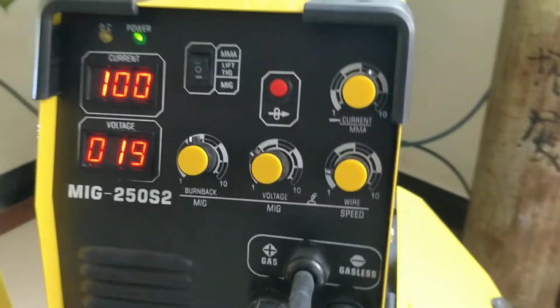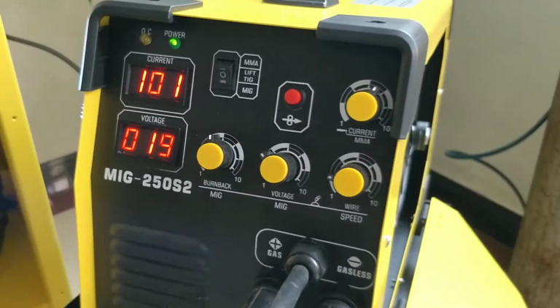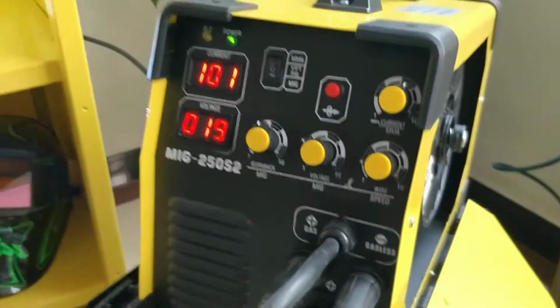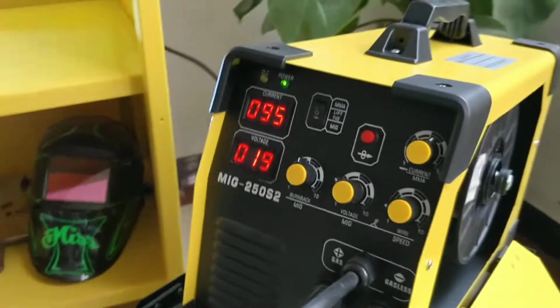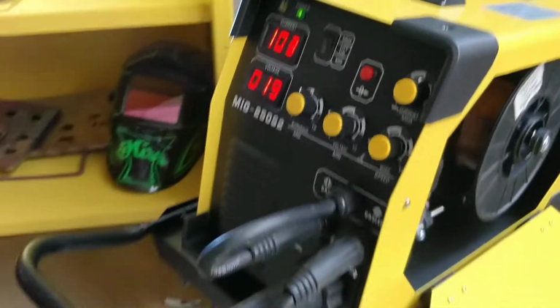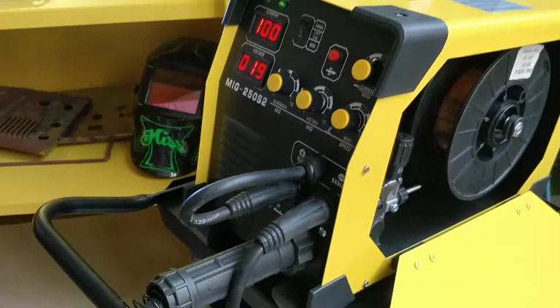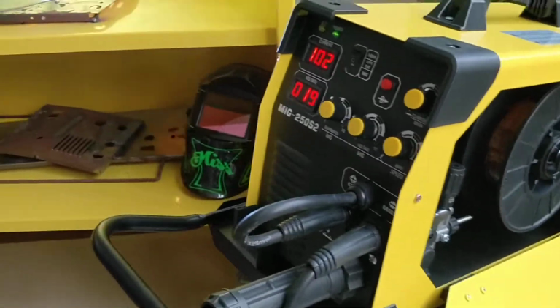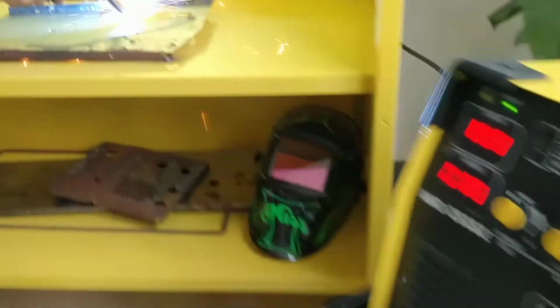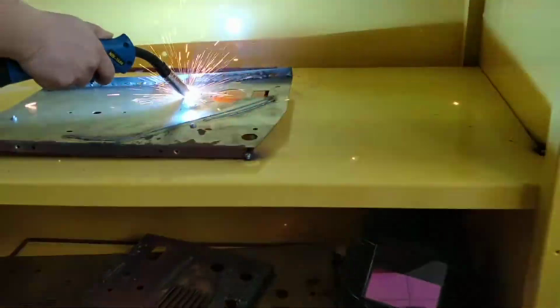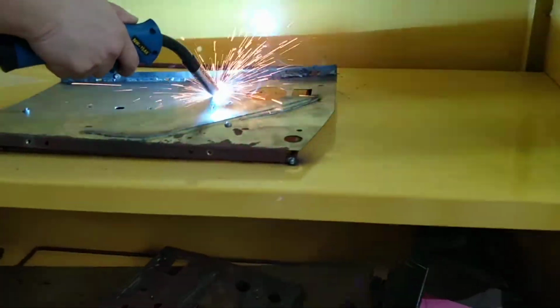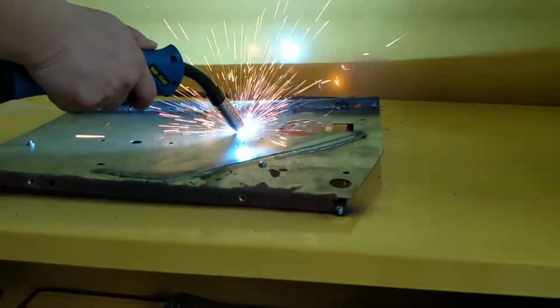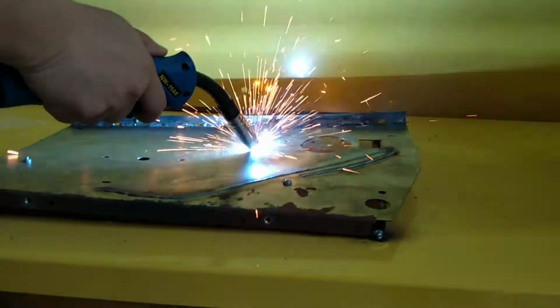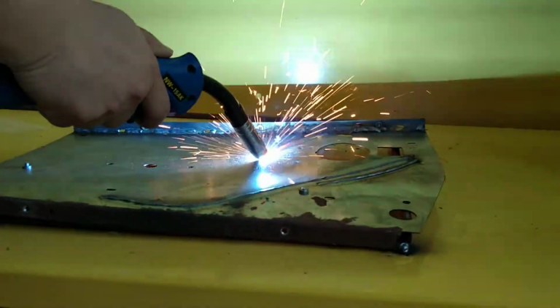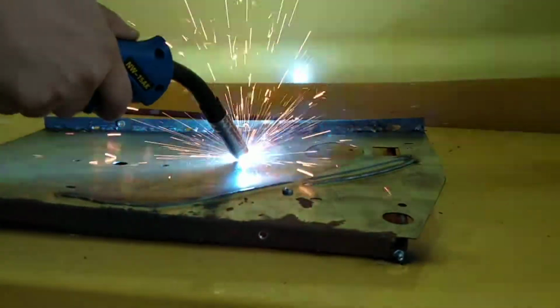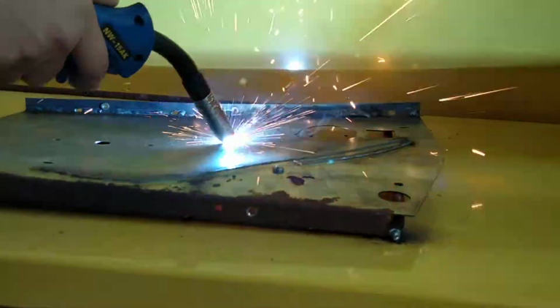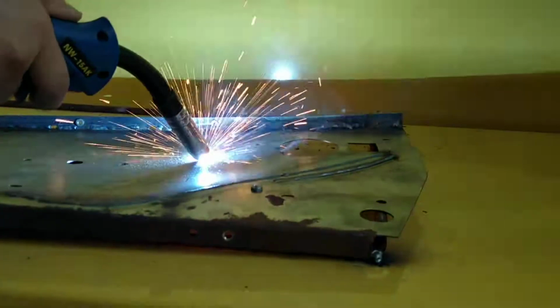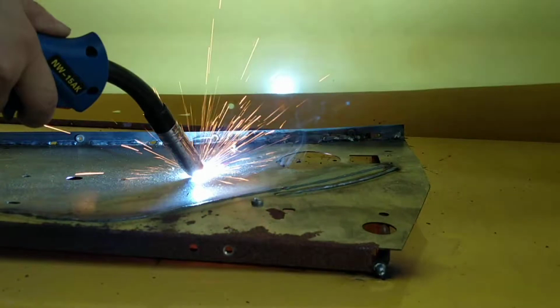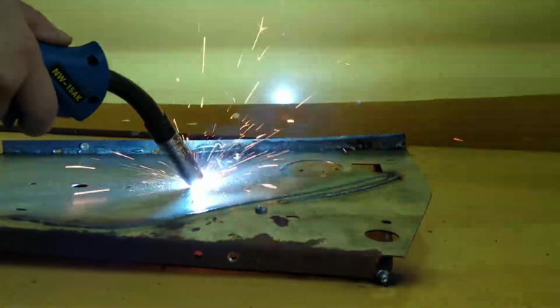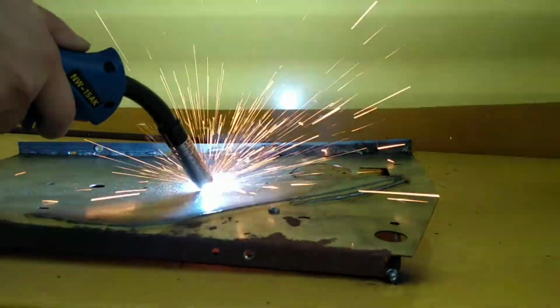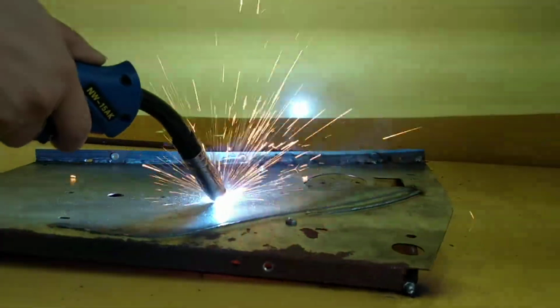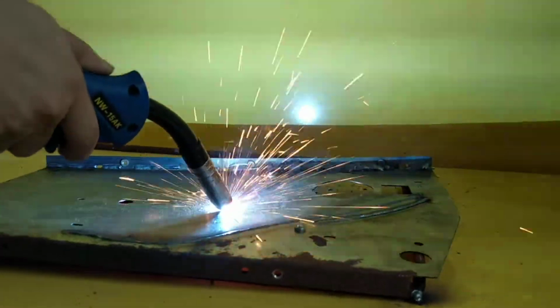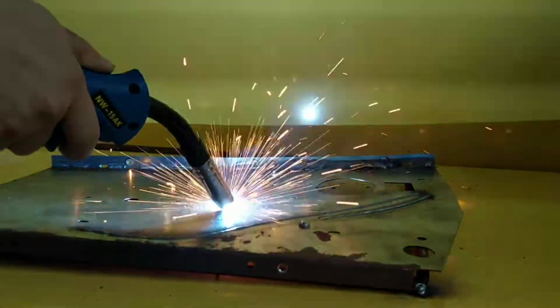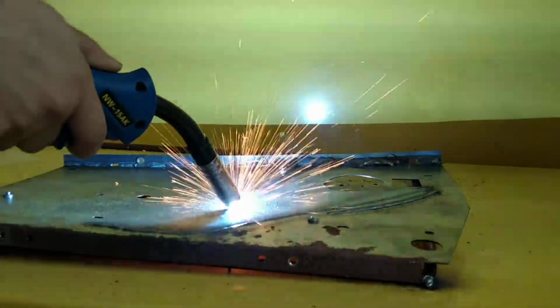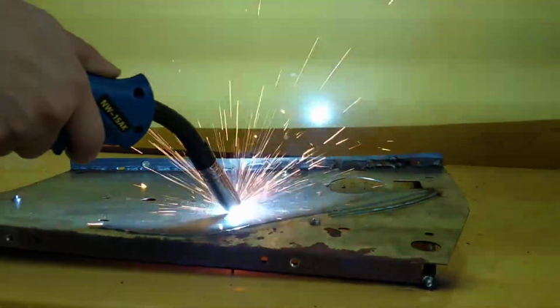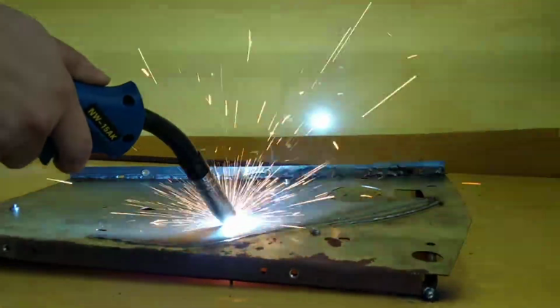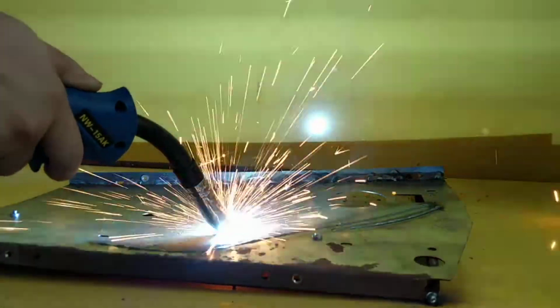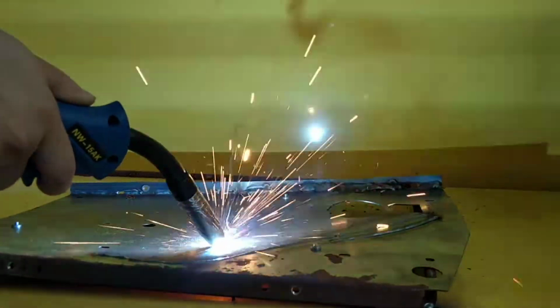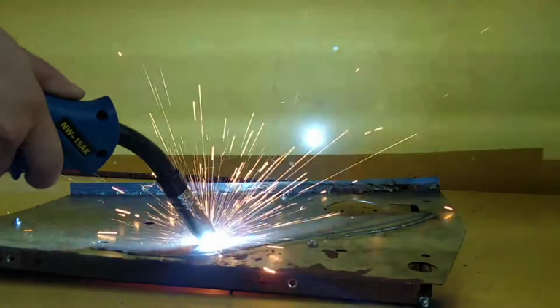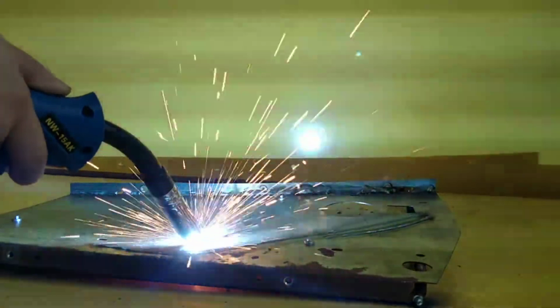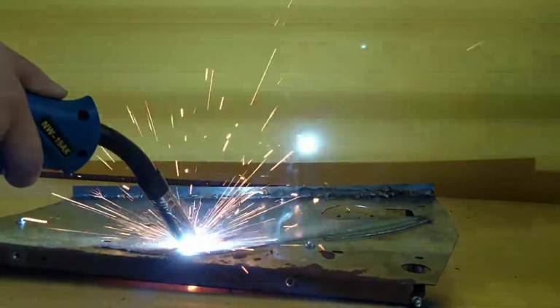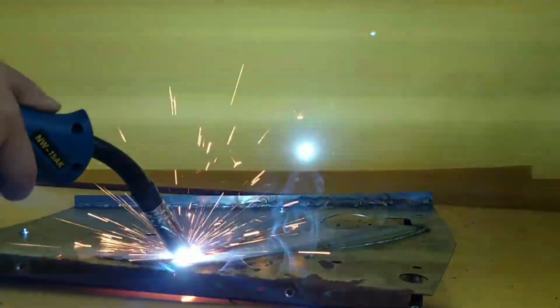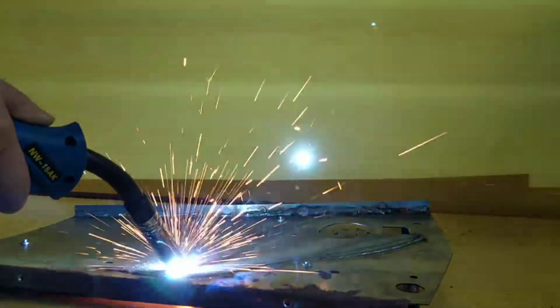Let's check the welding show again. Anyway, it's been almost easily operating and very well.